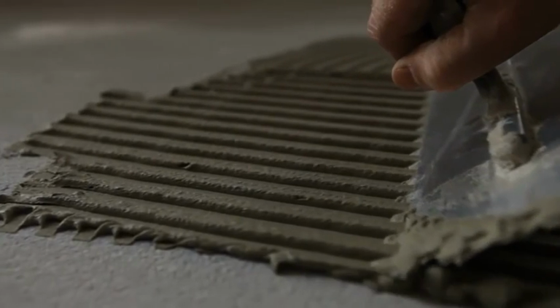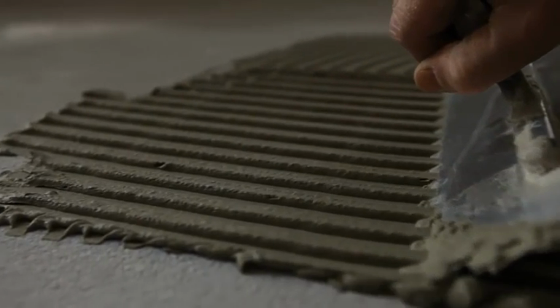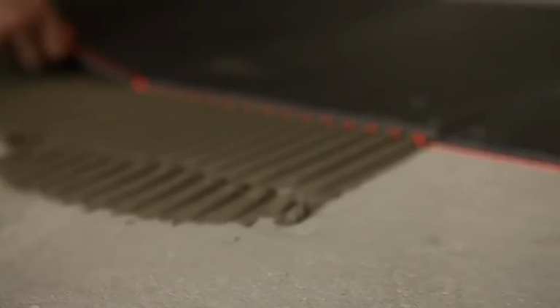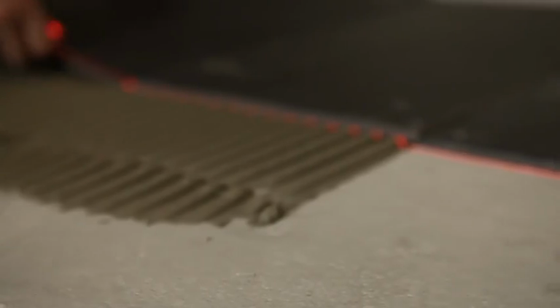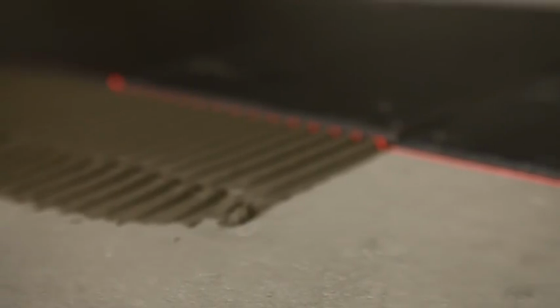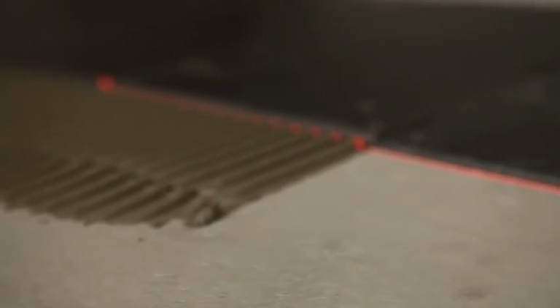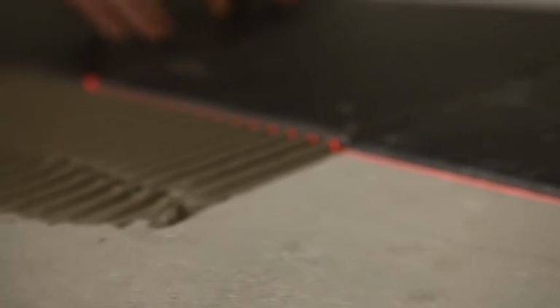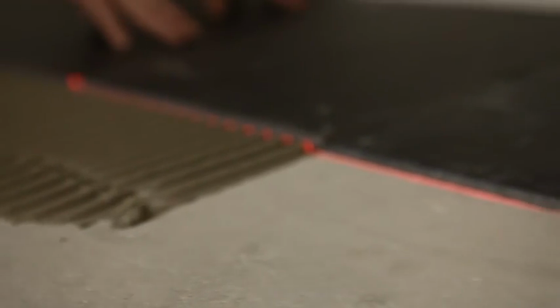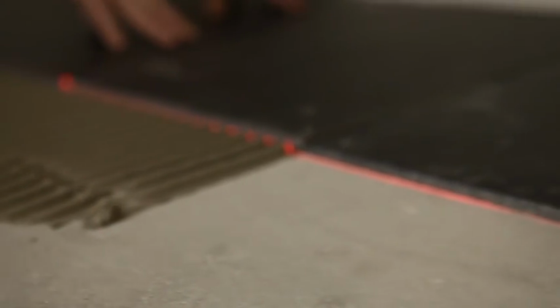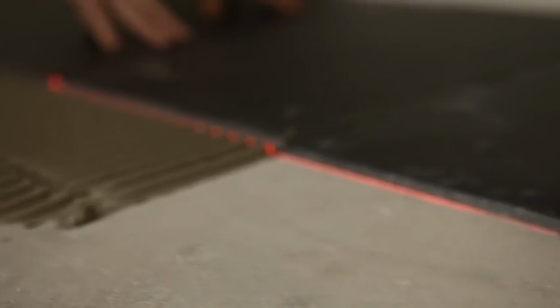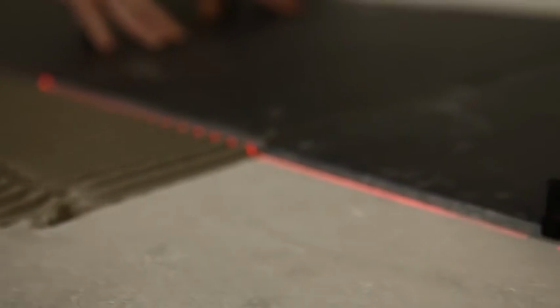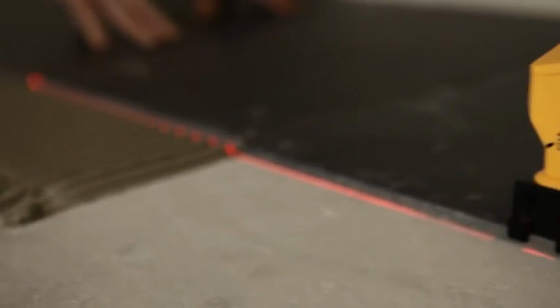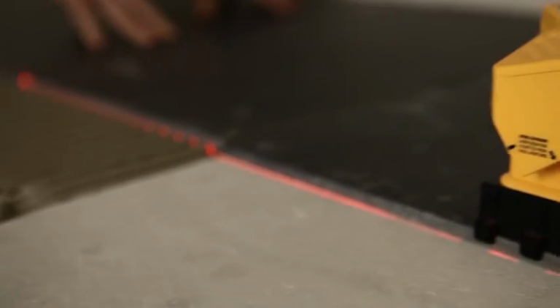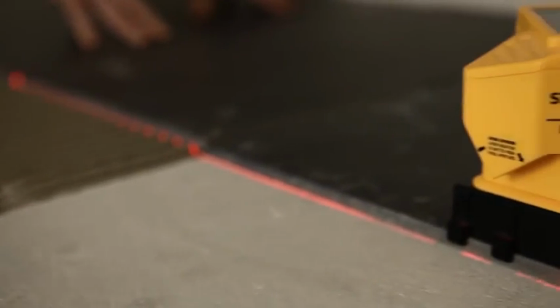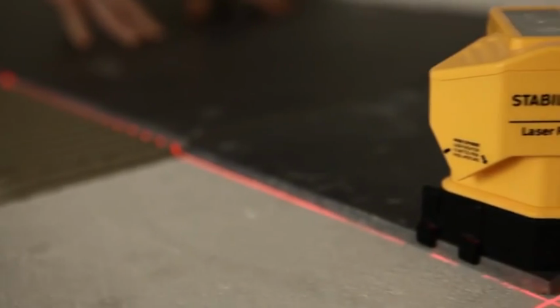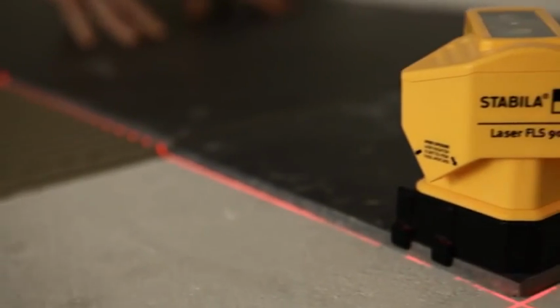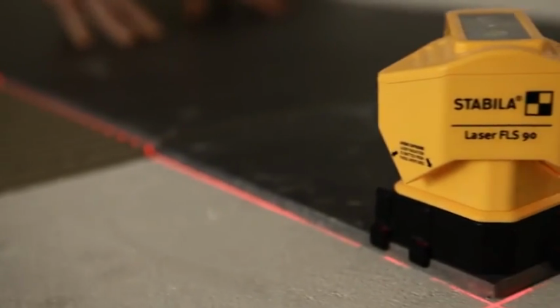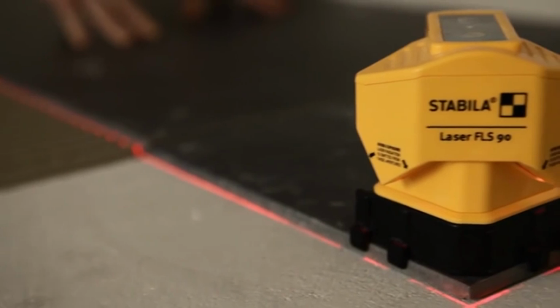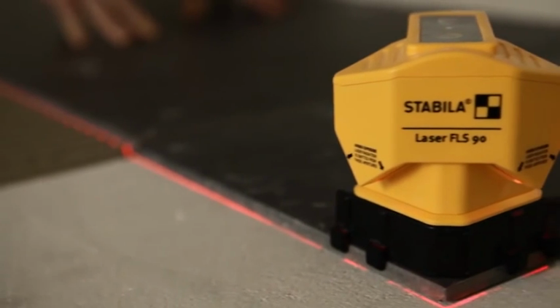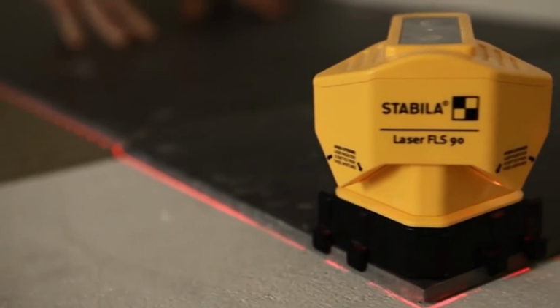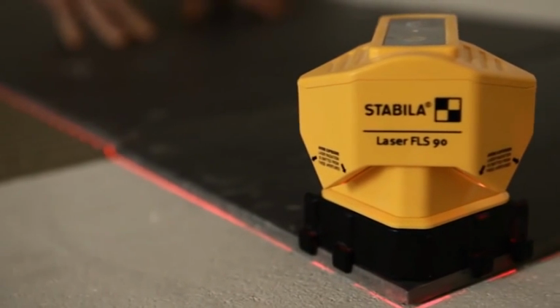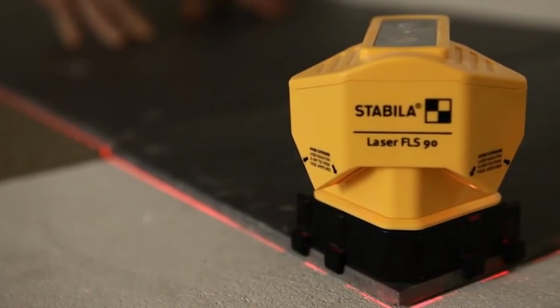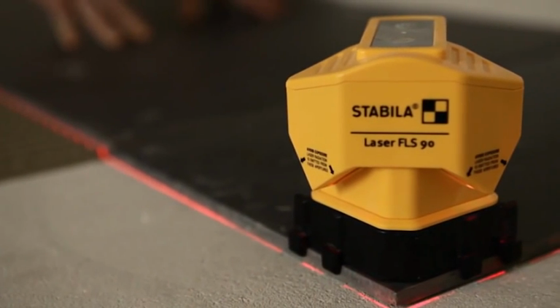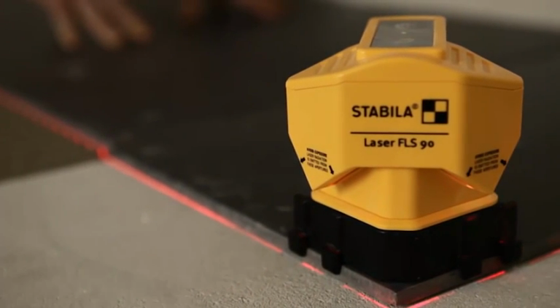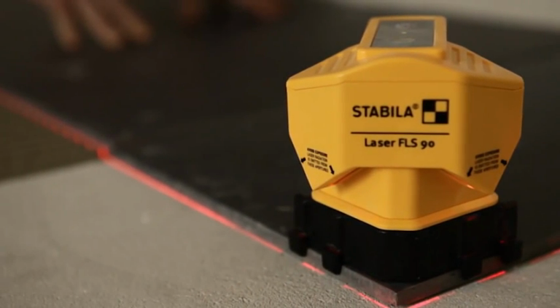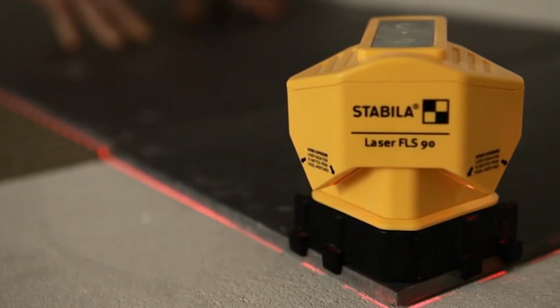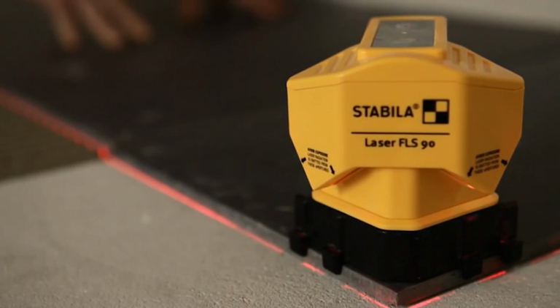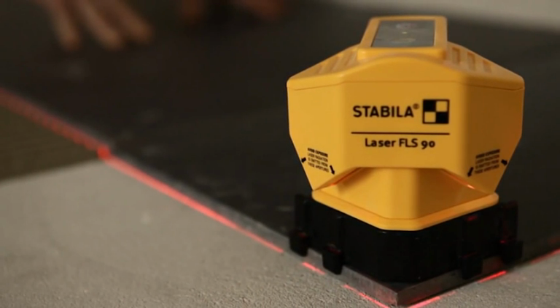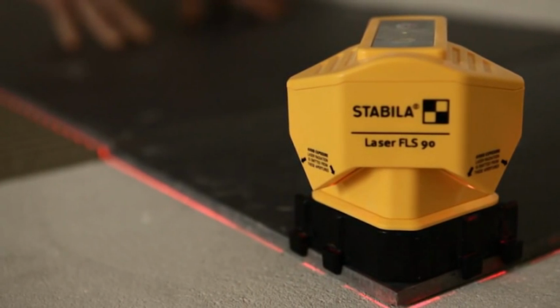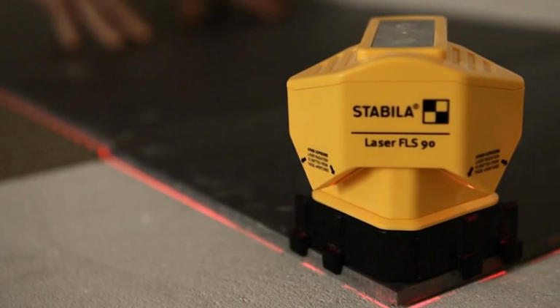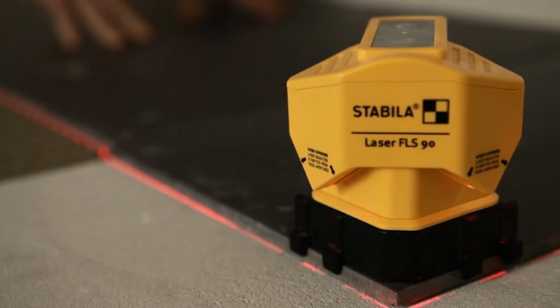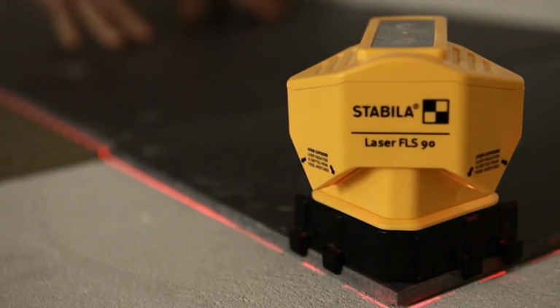The Stabila Floorline Laser FLS90 for real pros. Laying tiles has never been so easy, accurate and fast.